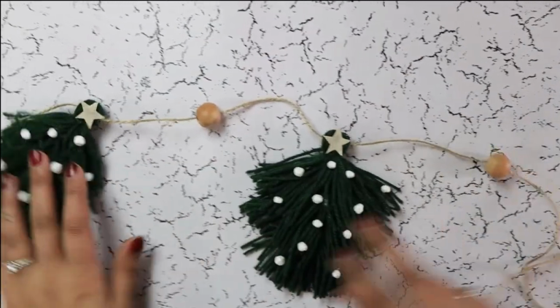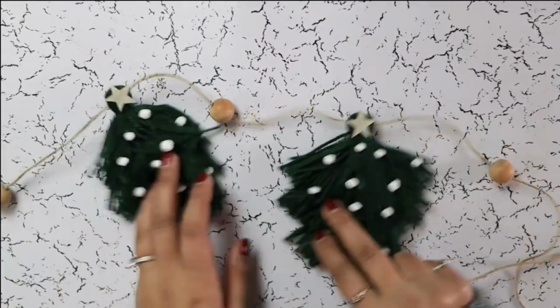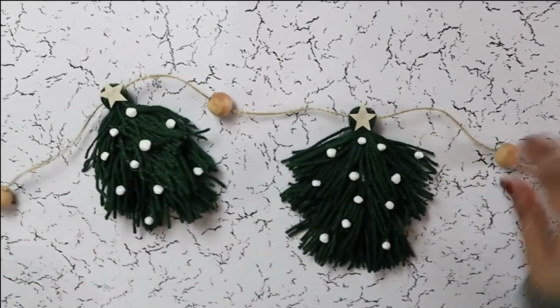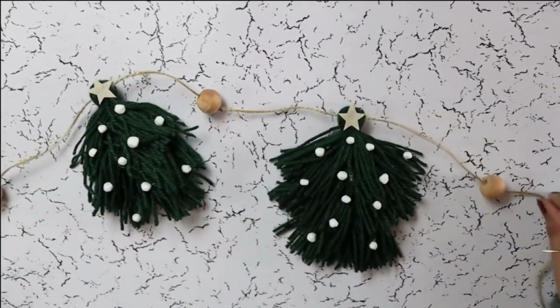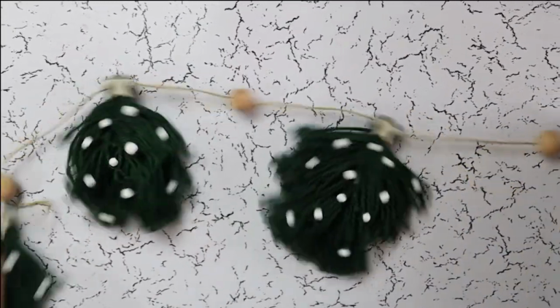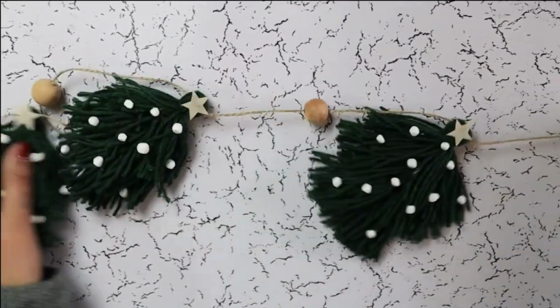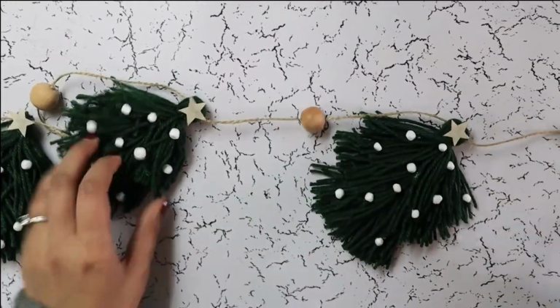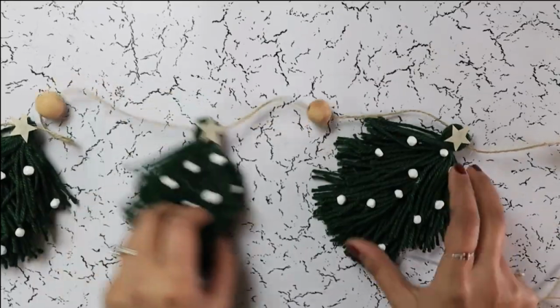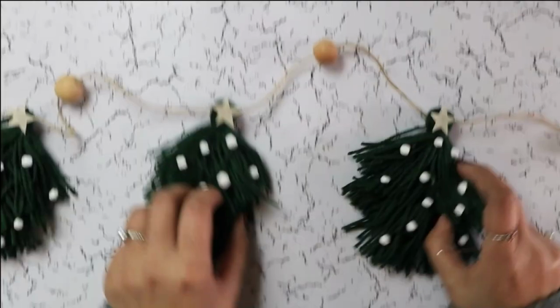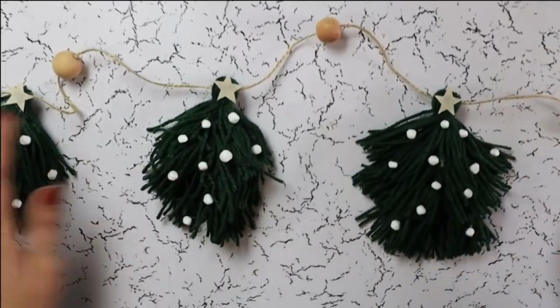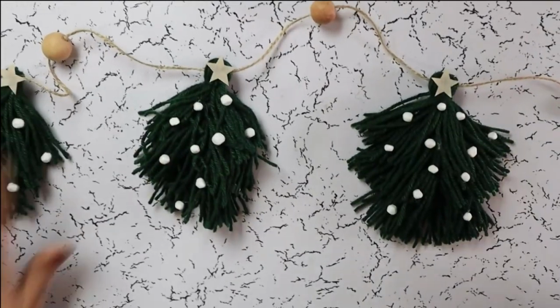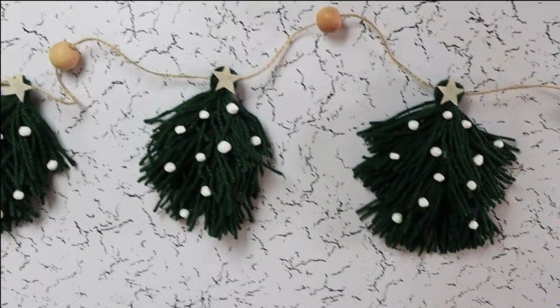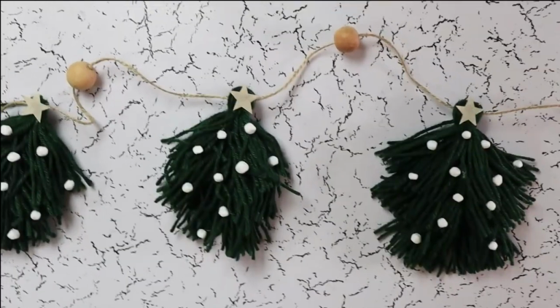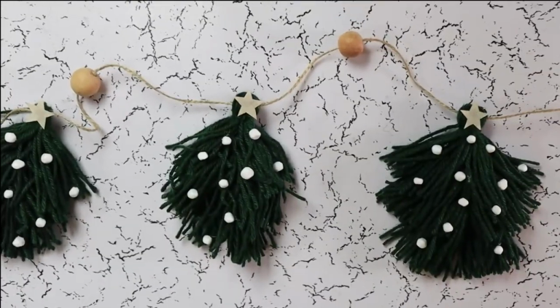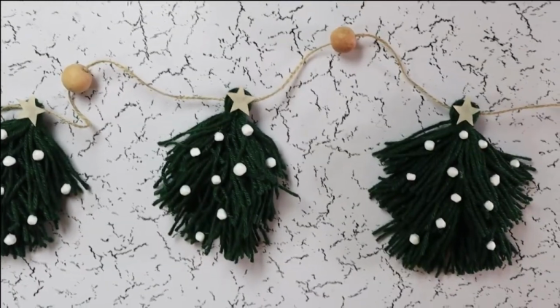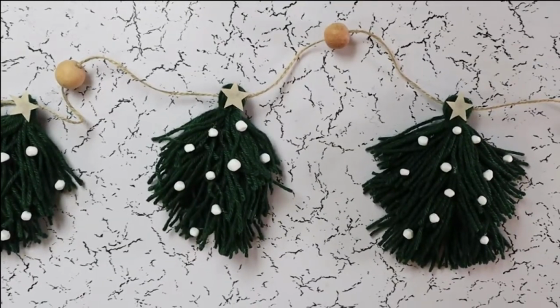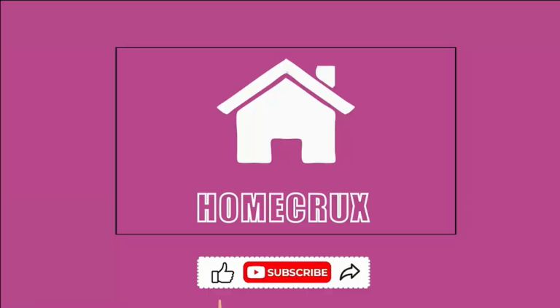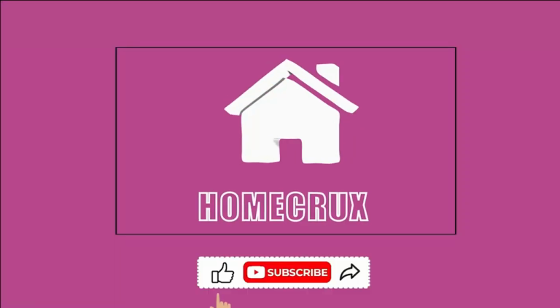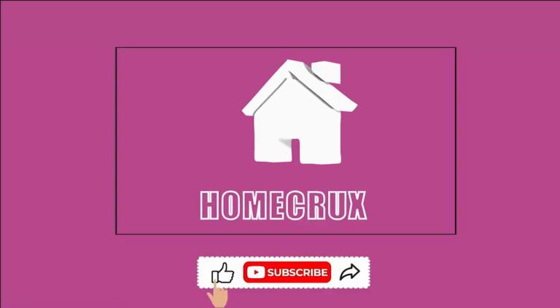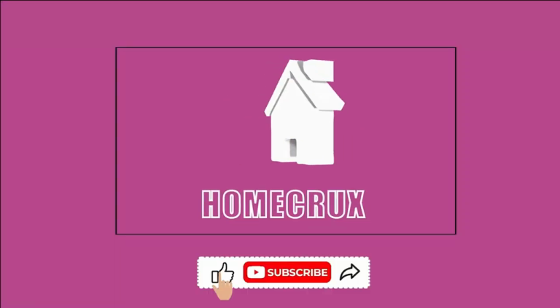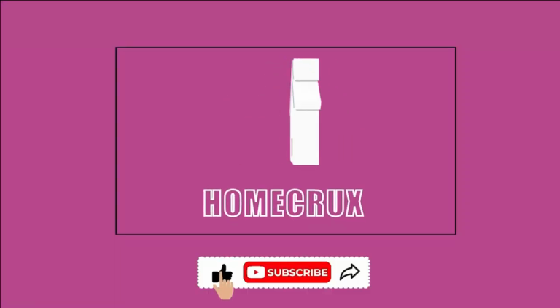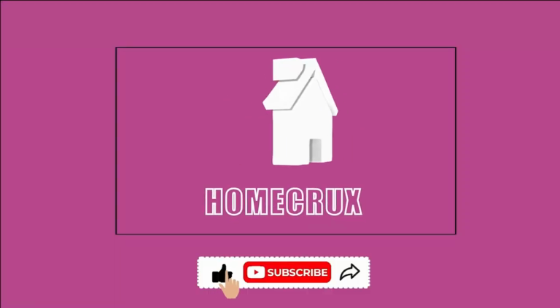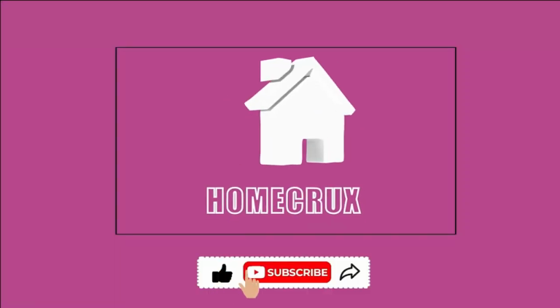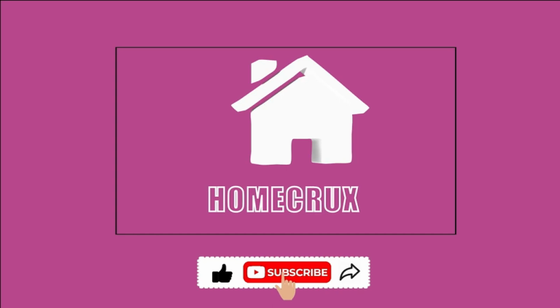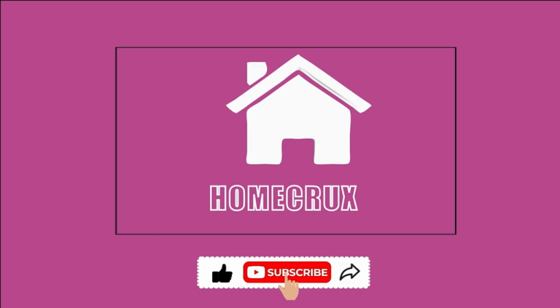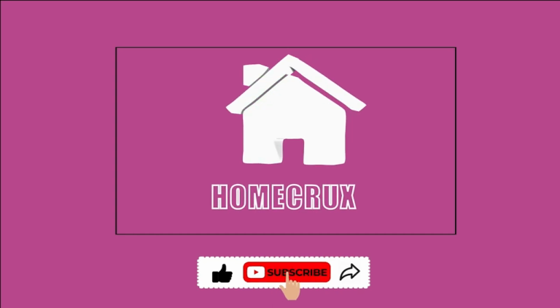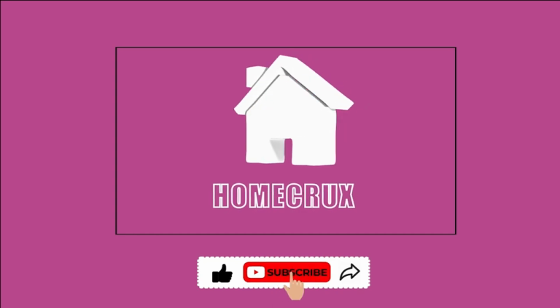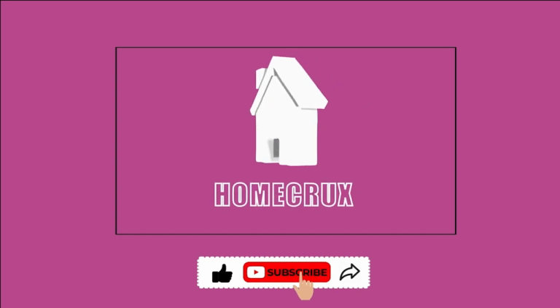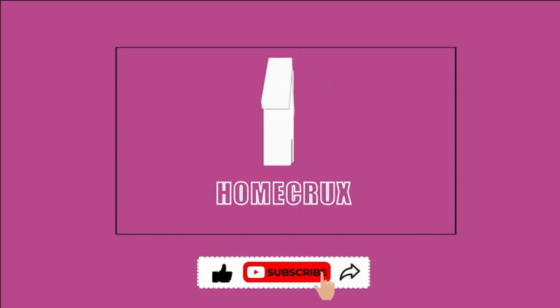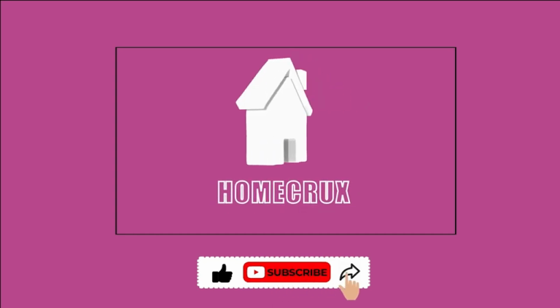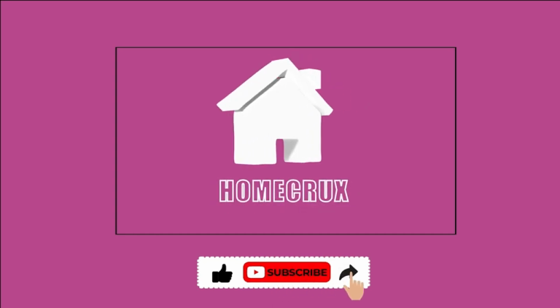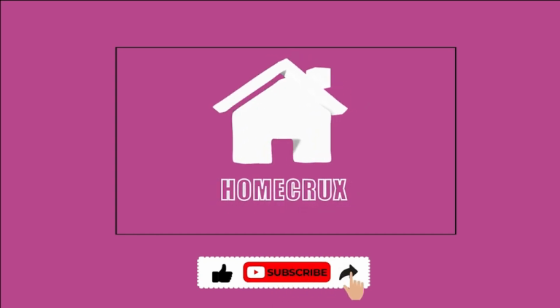Here is your Christmas tree tassel garland. Thank you.